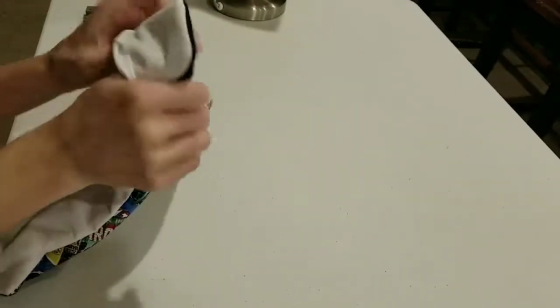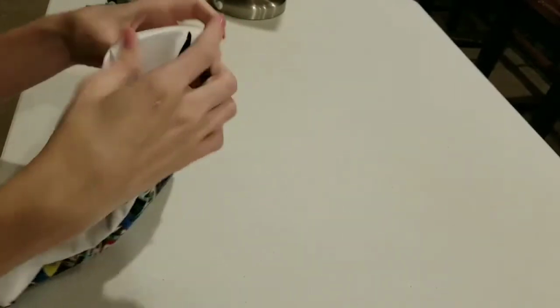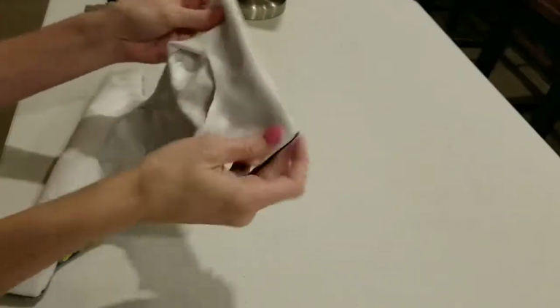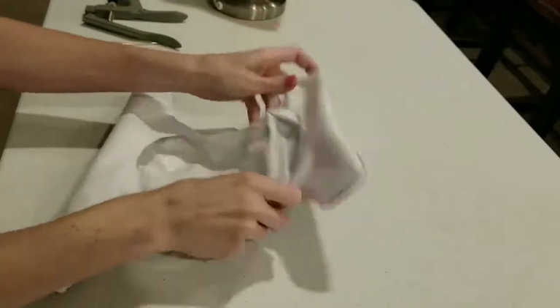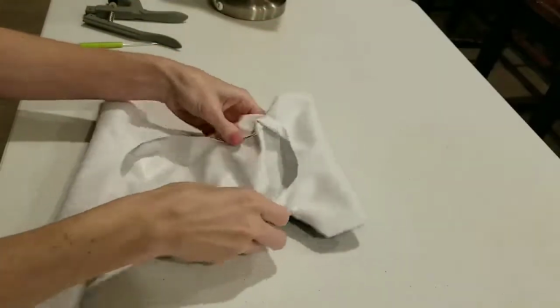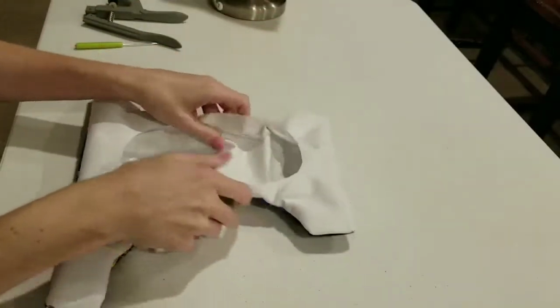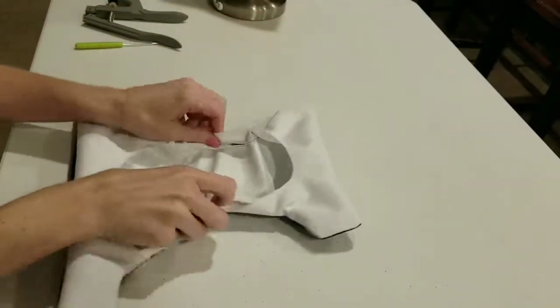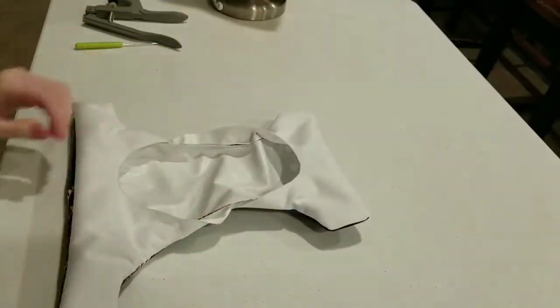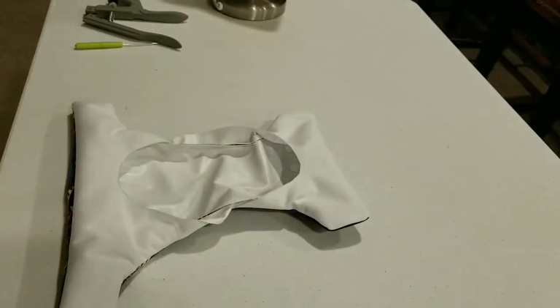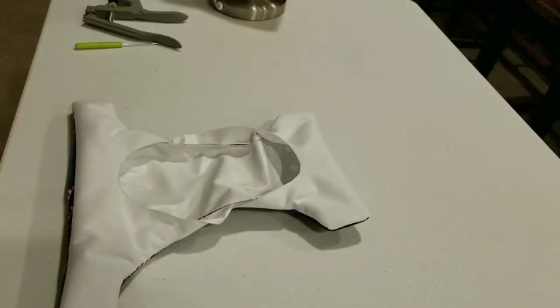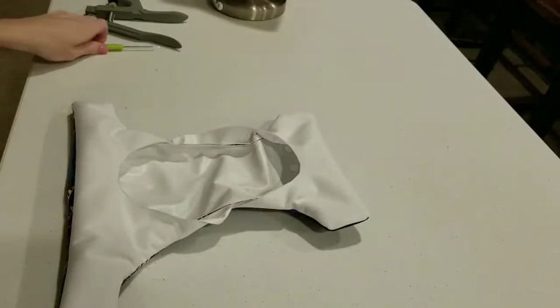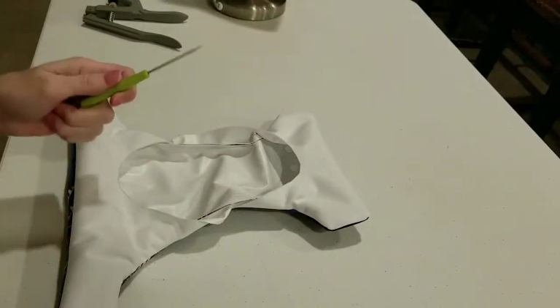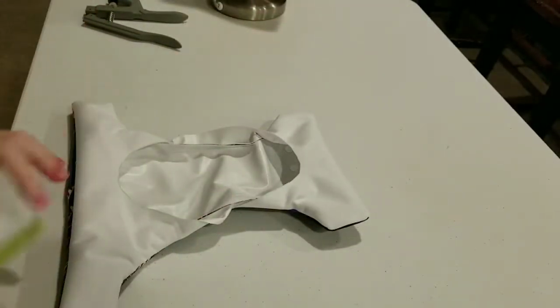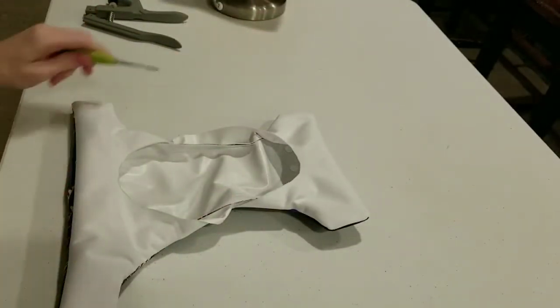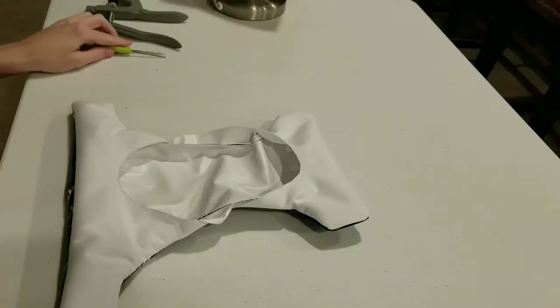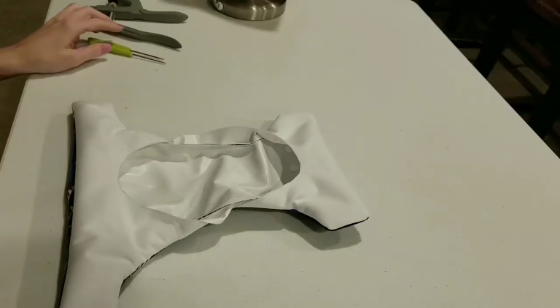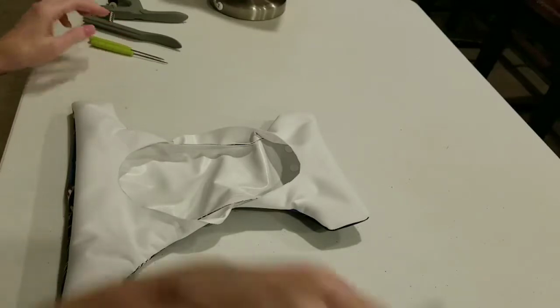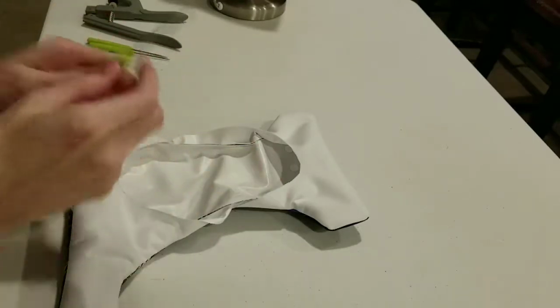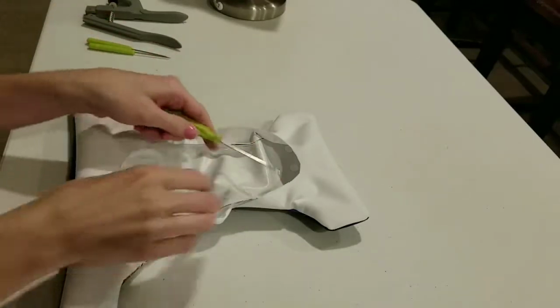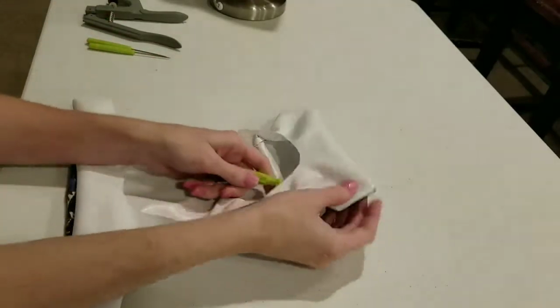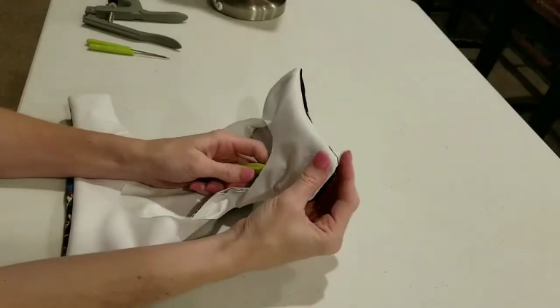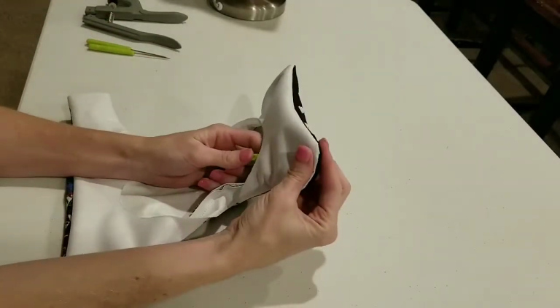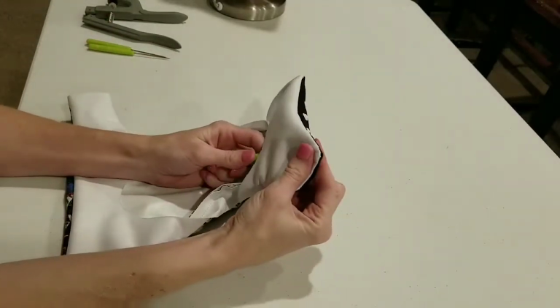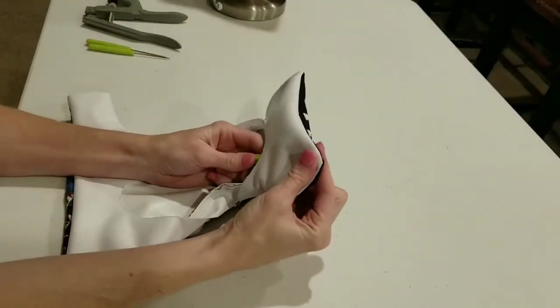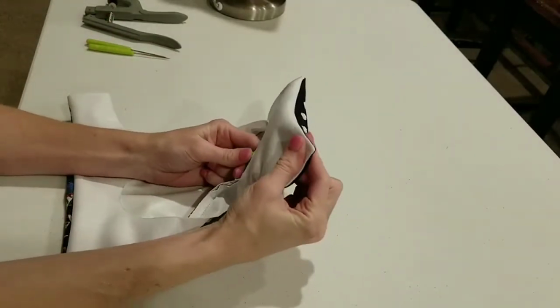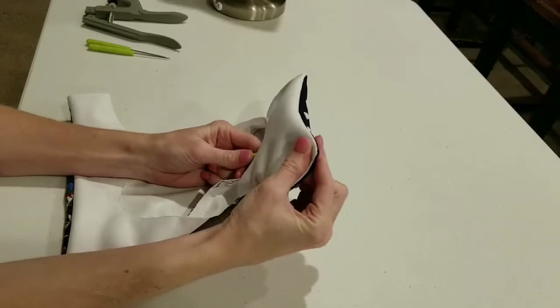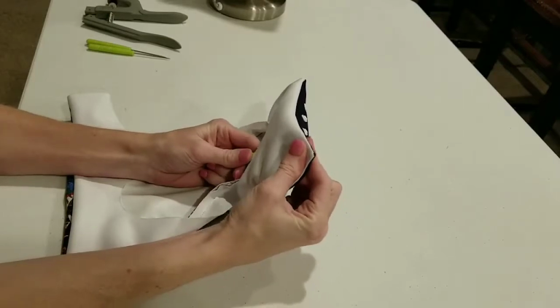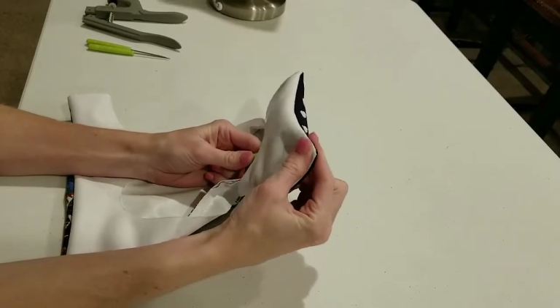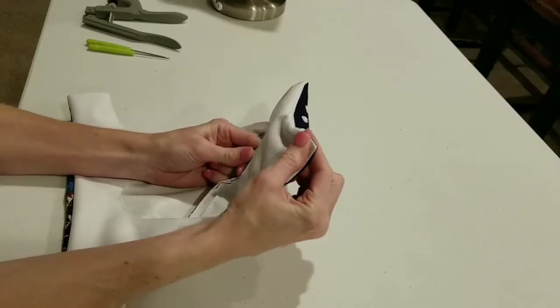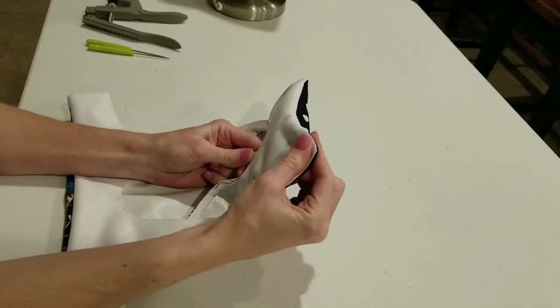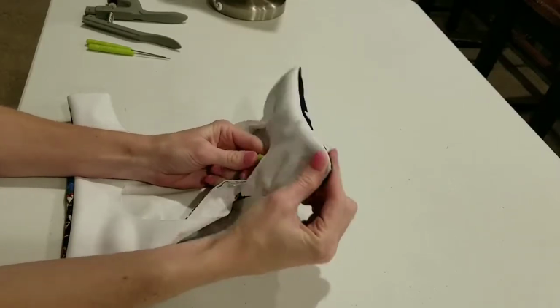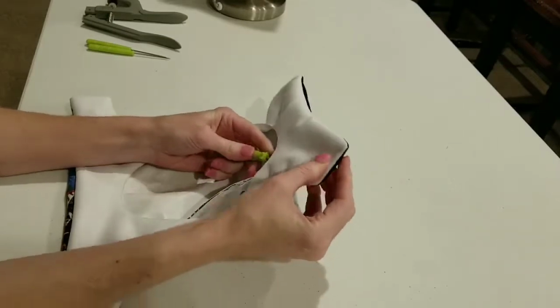What I'm going to do is poke my handy dandy screwdriver — not the awl, because that will actually poke a hole. You want the screwdriver. You want to shove it up in those corners to make them nice and sharp and tight.